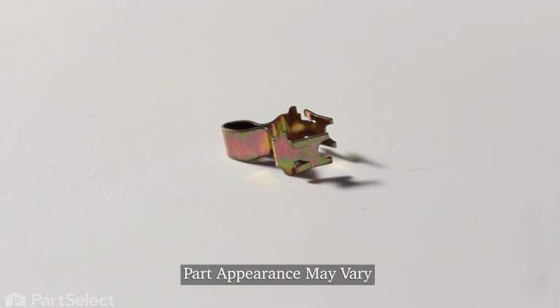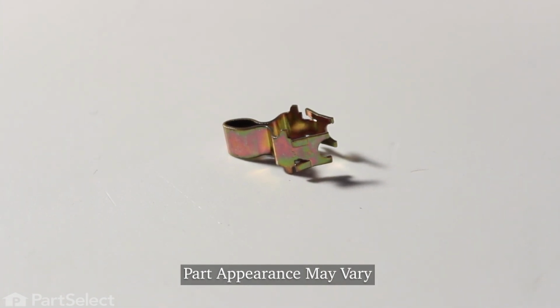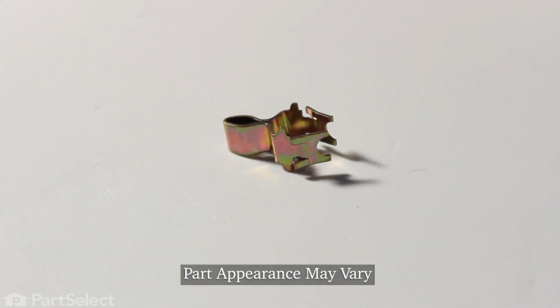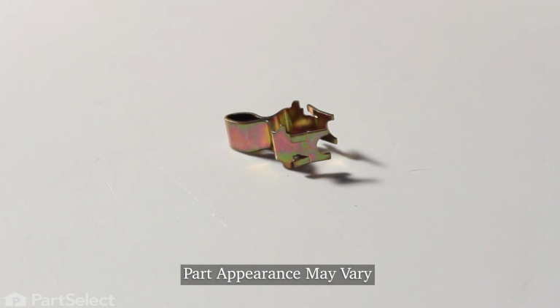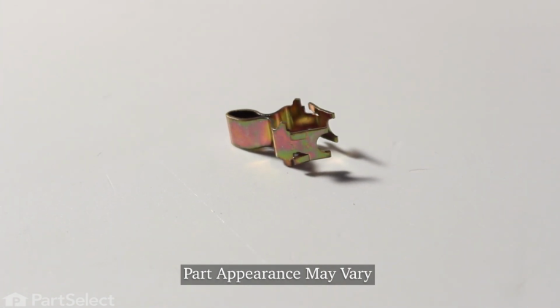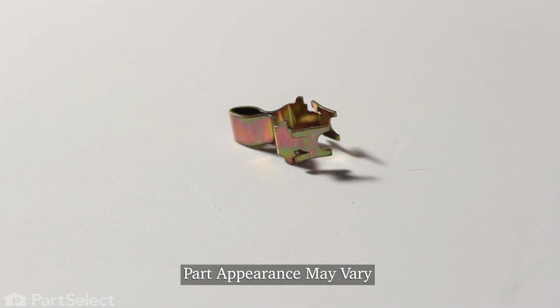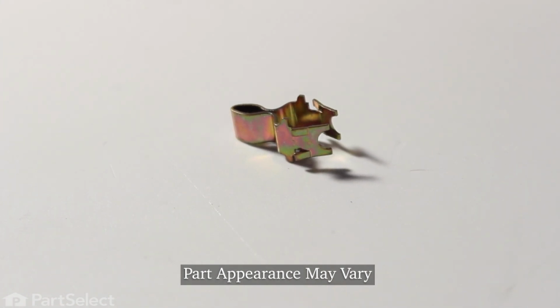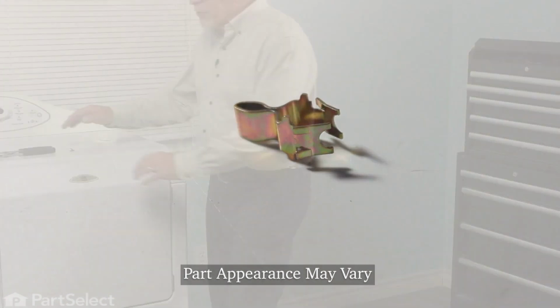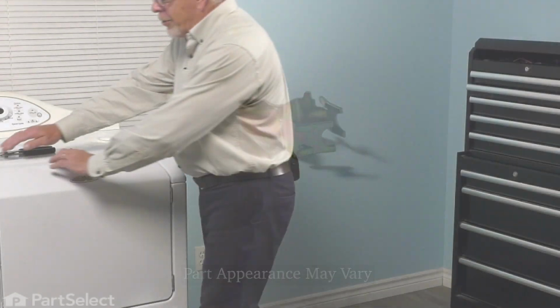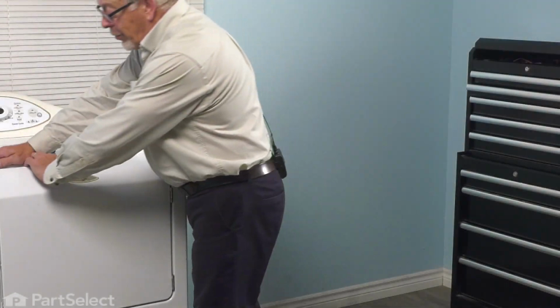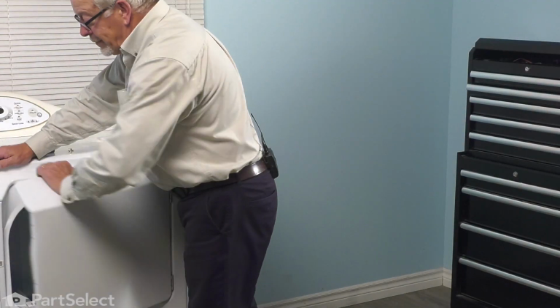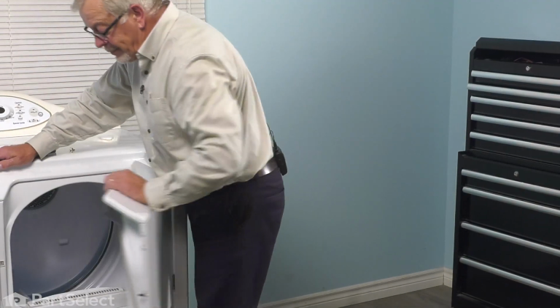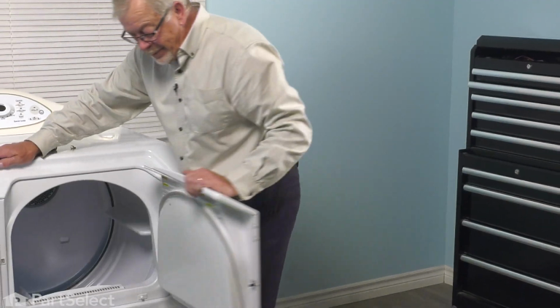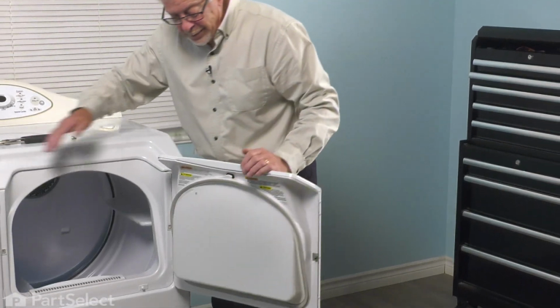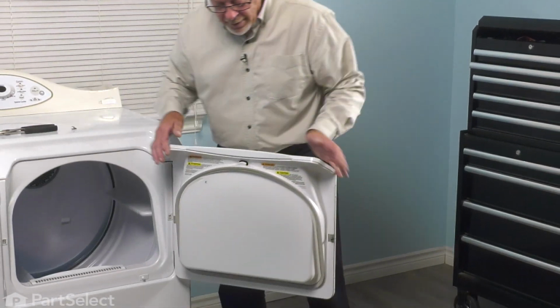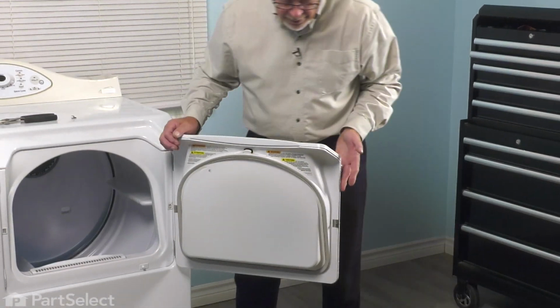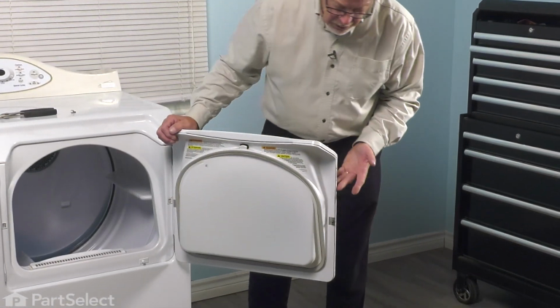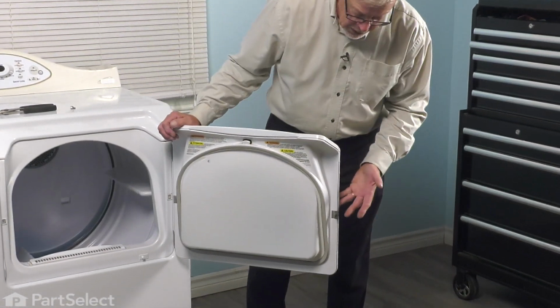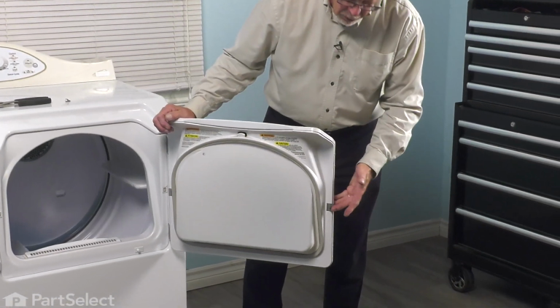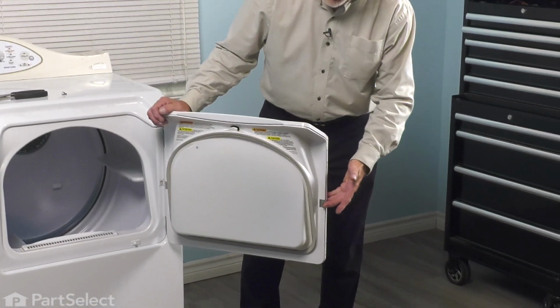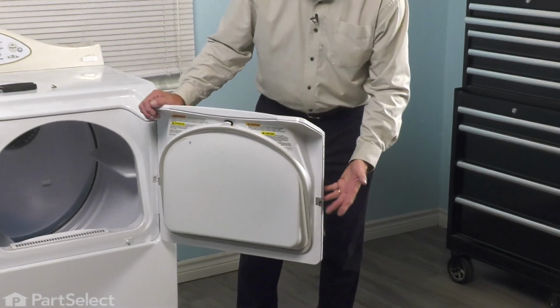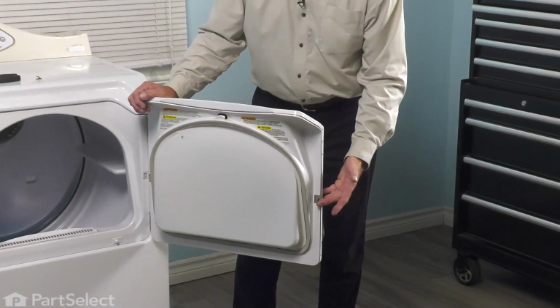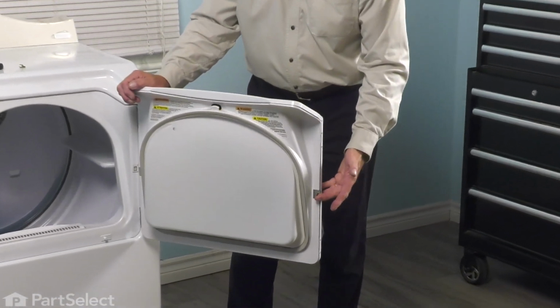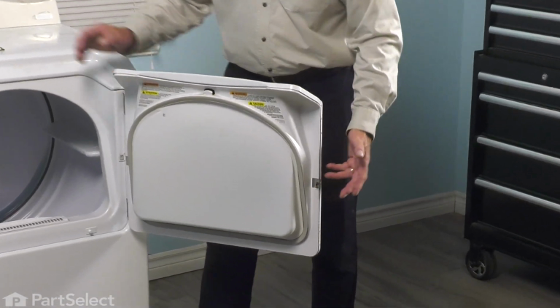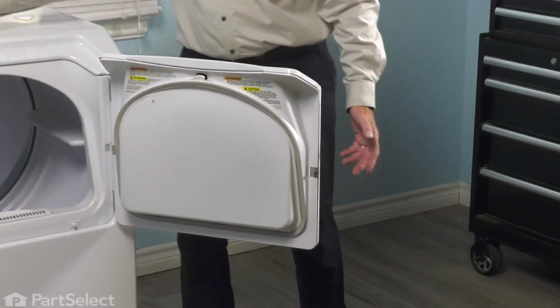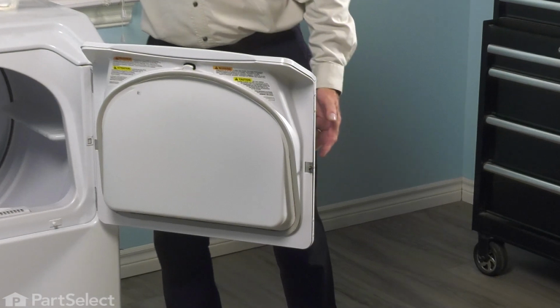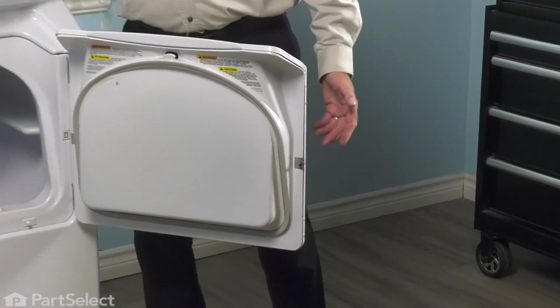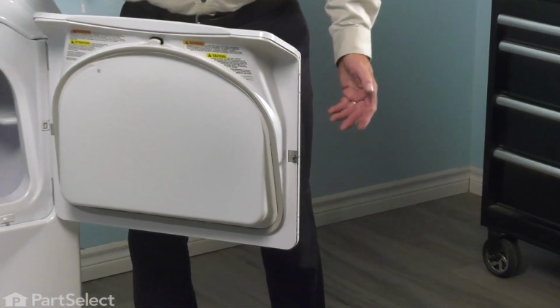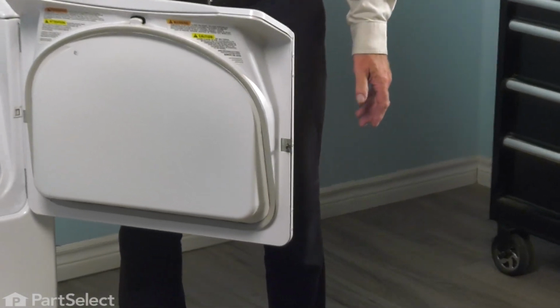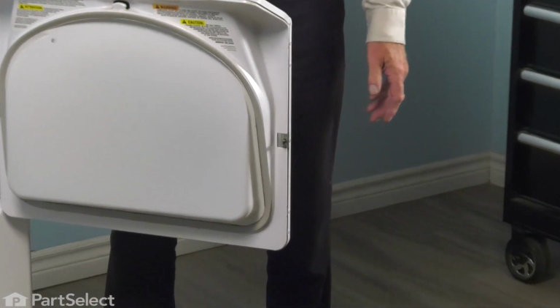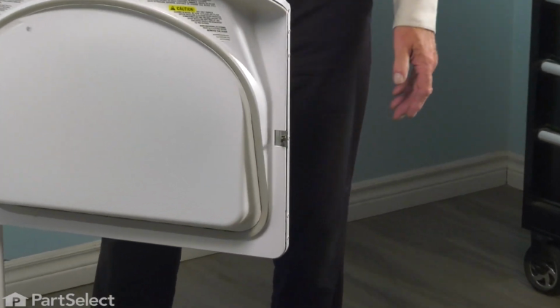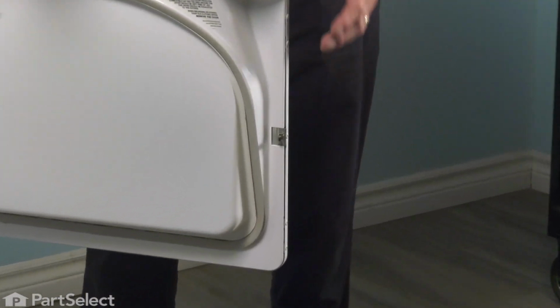To do this repair, we simply need to open up the dryer door and locate the old strike if it's still attached. If it is, we'll take a pair of pliers.